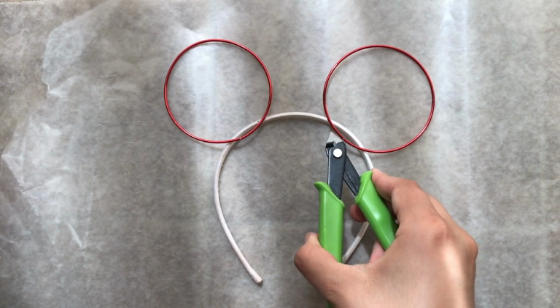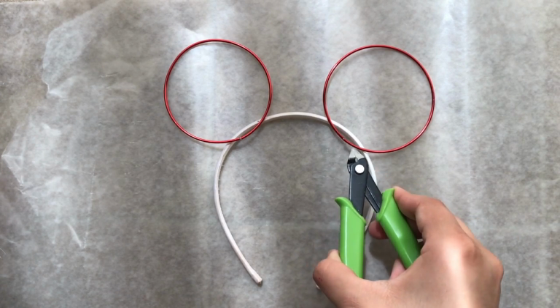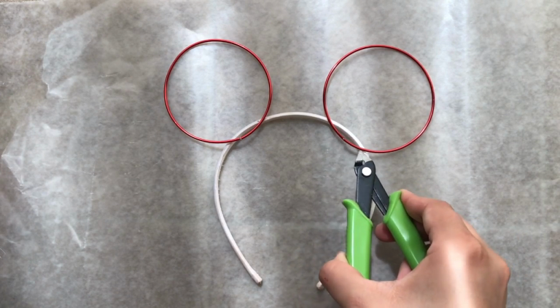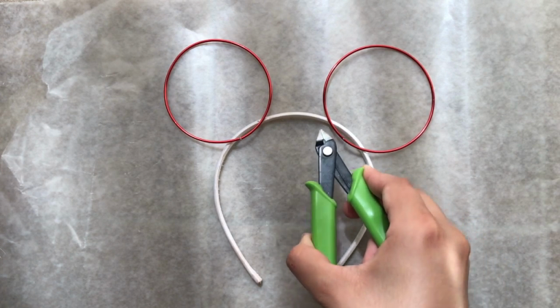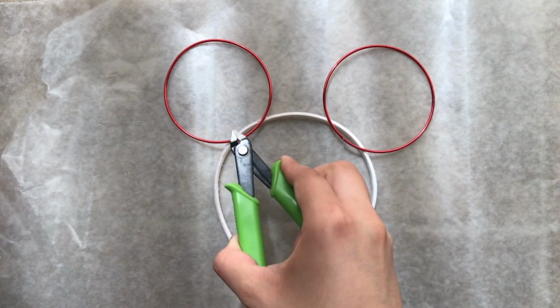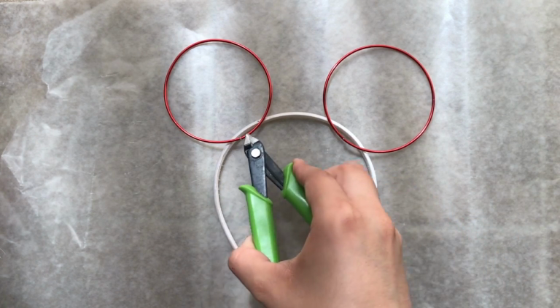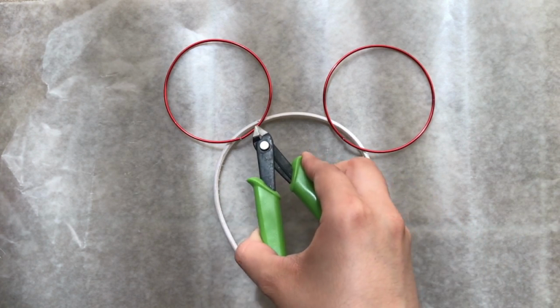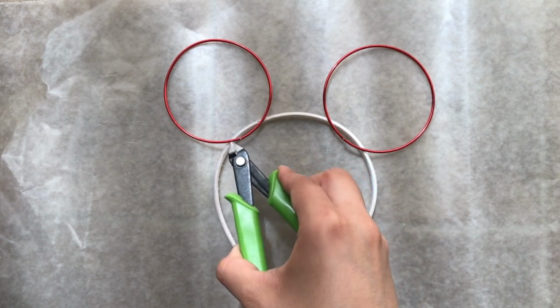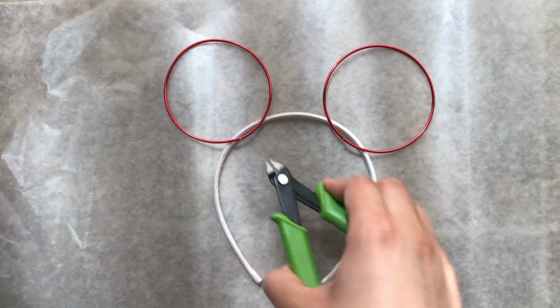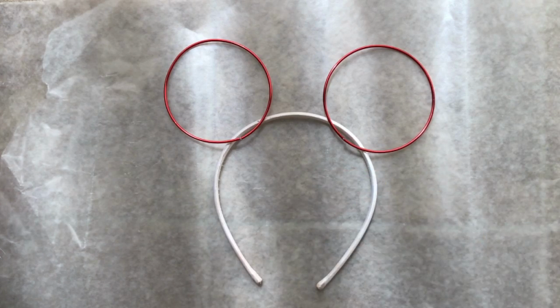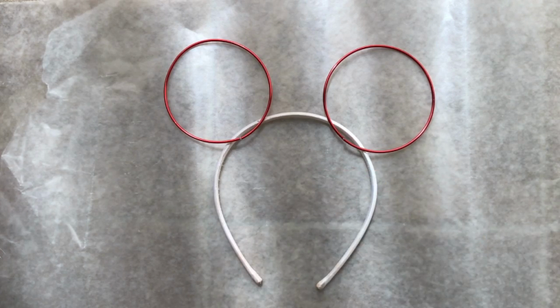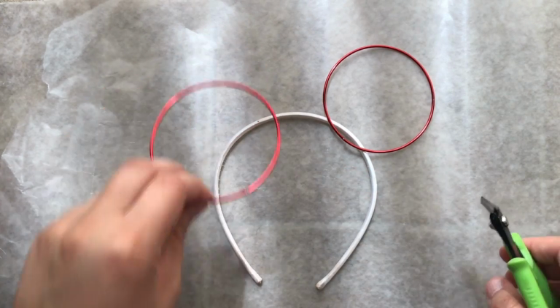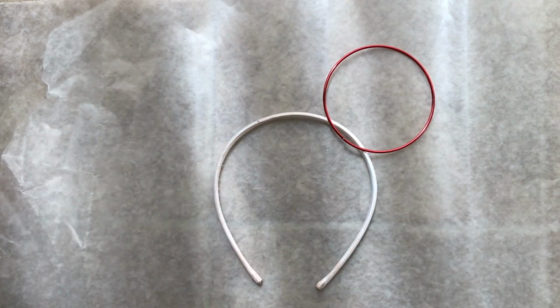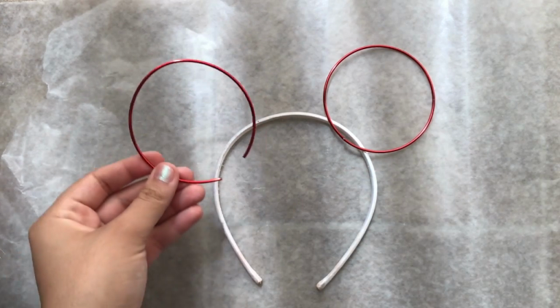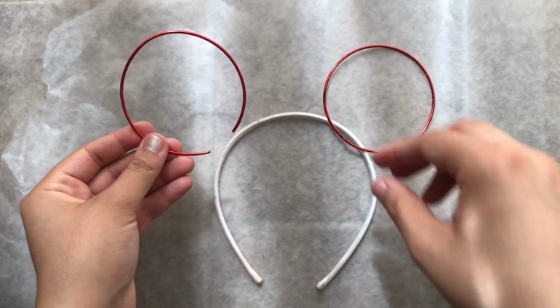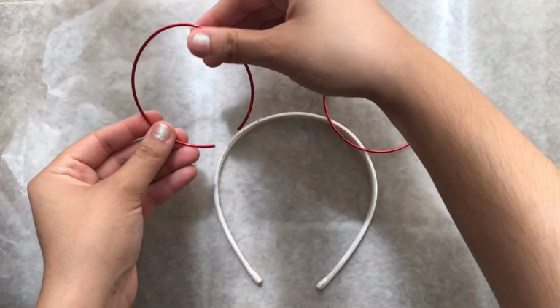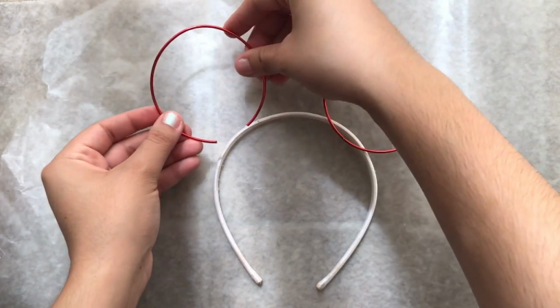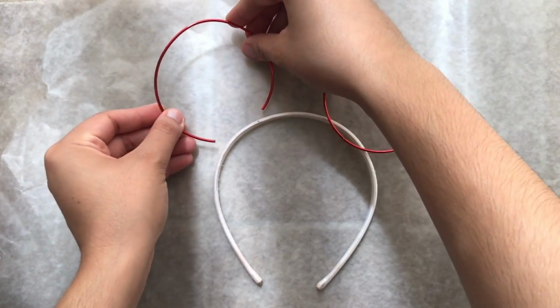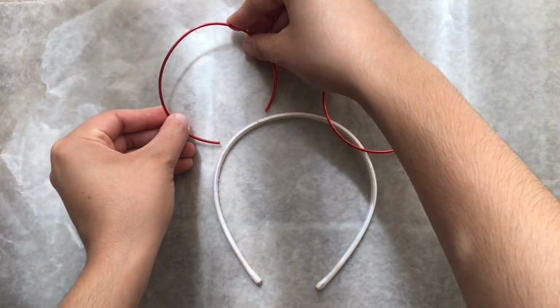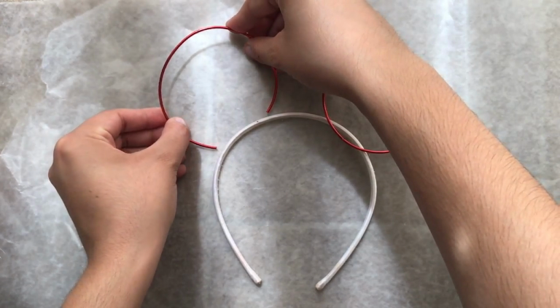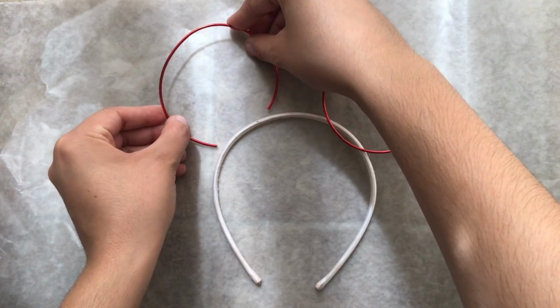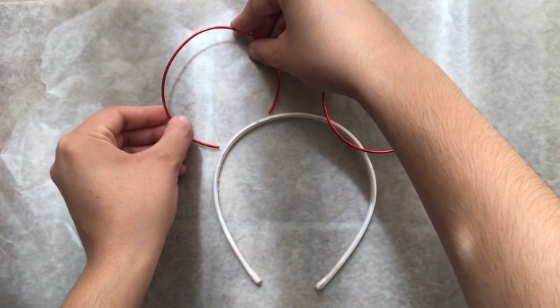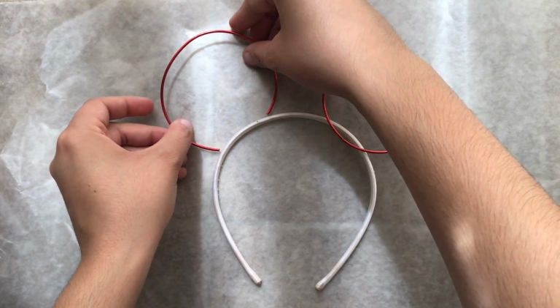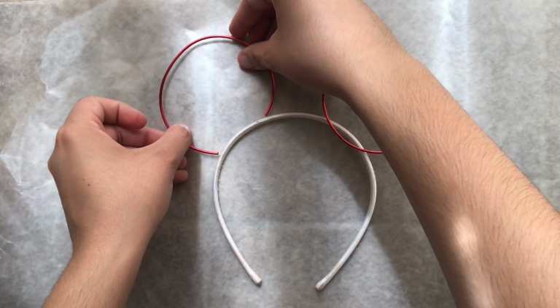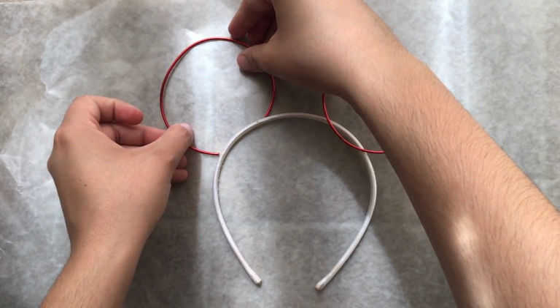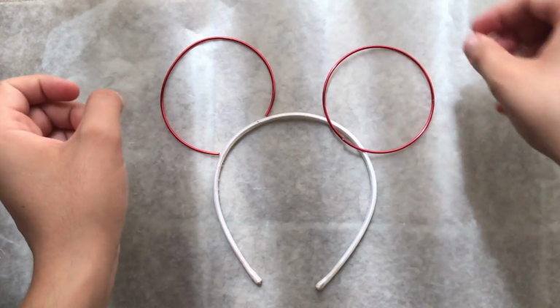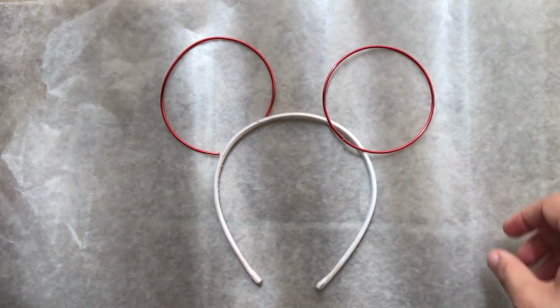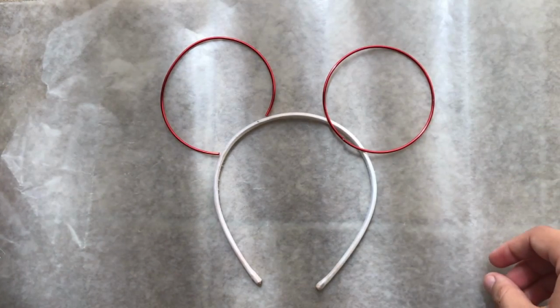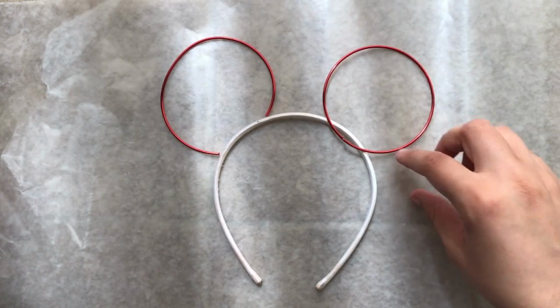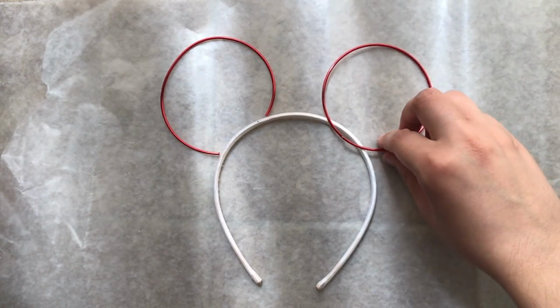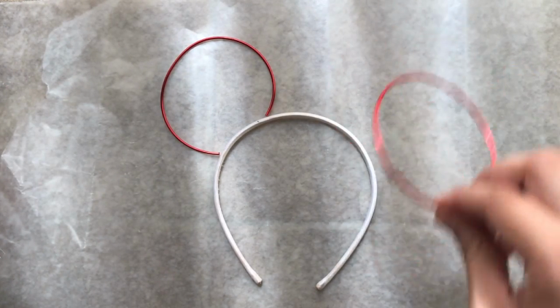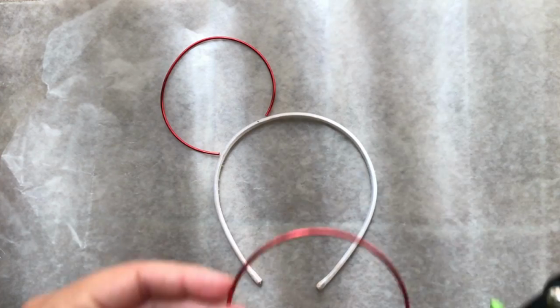Same goes for the other side. As you can see there's a little bit of extra, so what you're gonna do is cut a small piece off to open it up so it's not sitting flat — you can kind of see what I'm doing here.